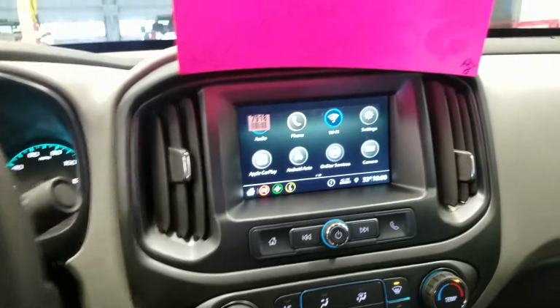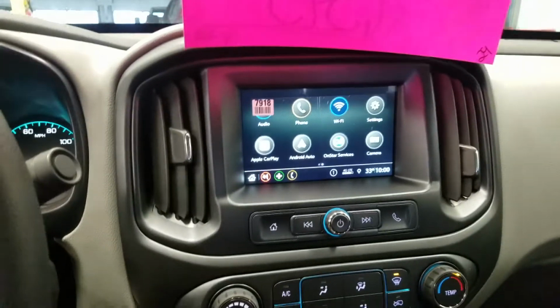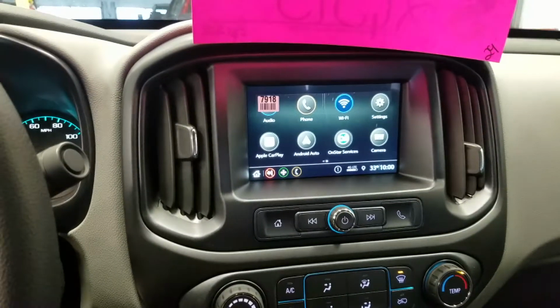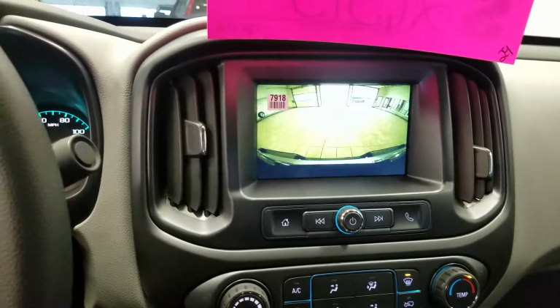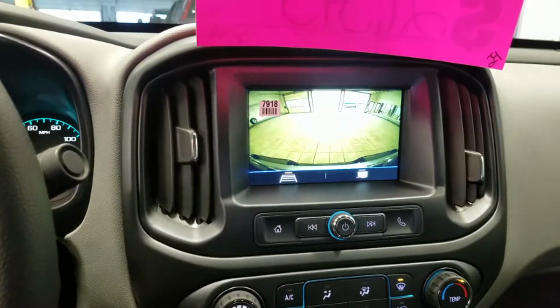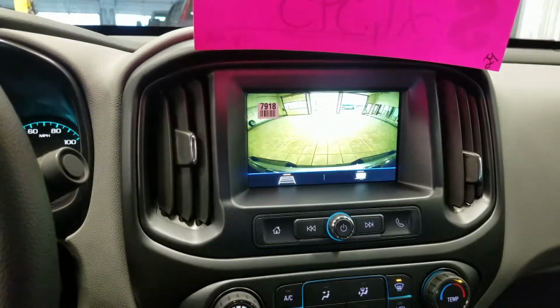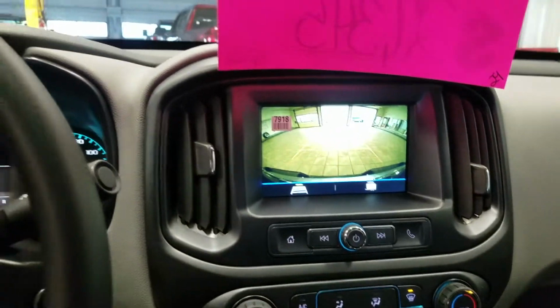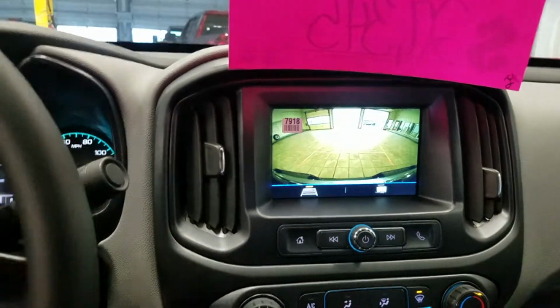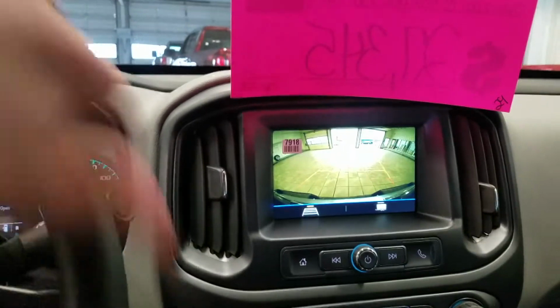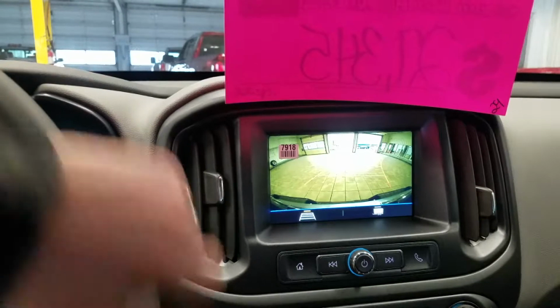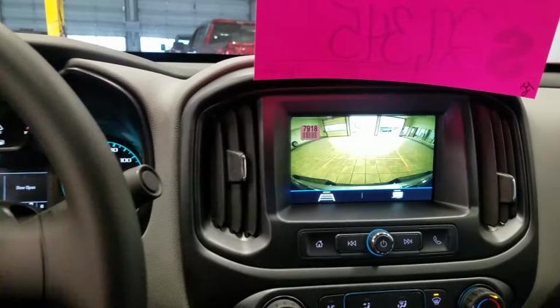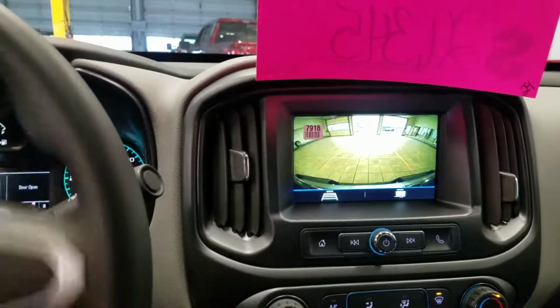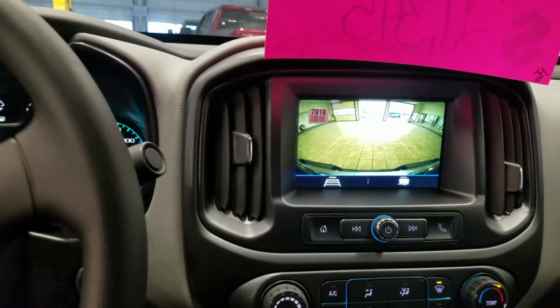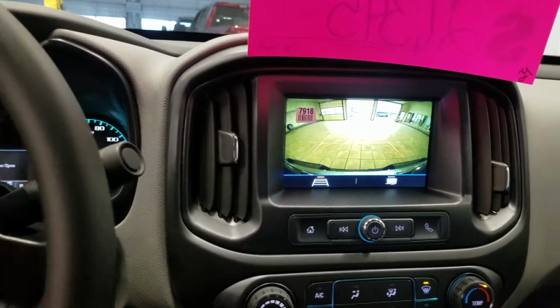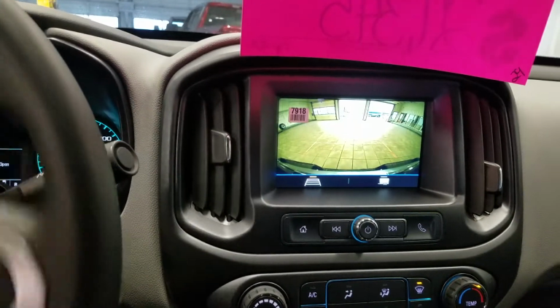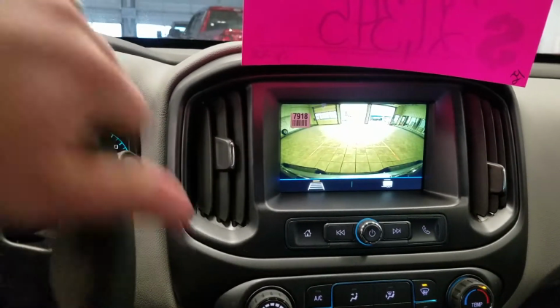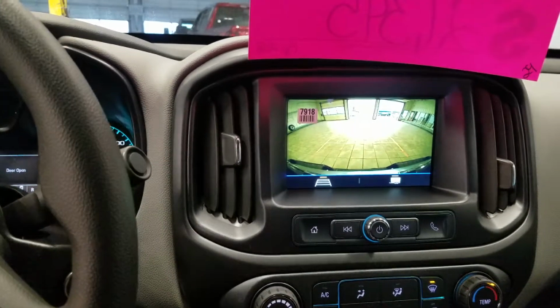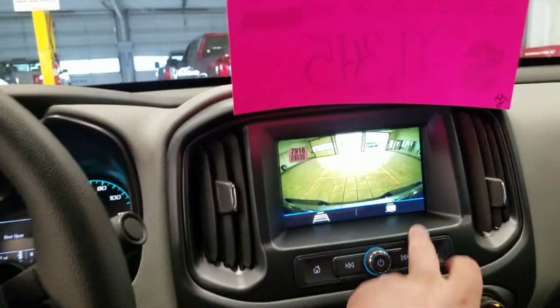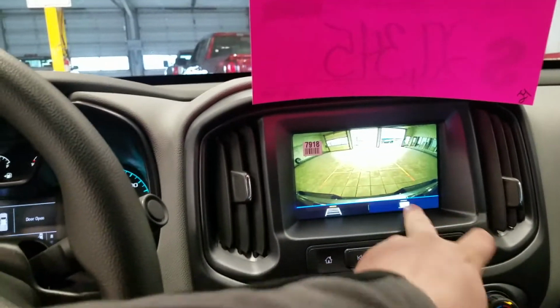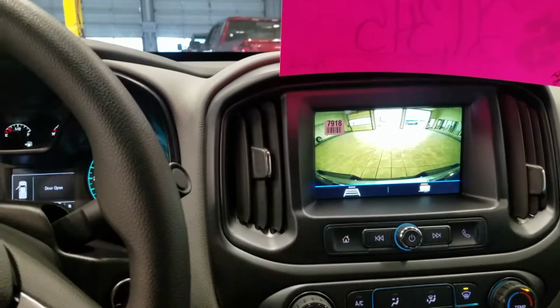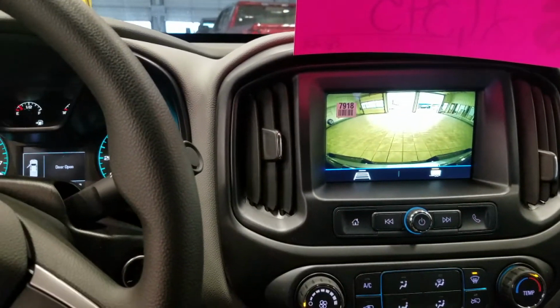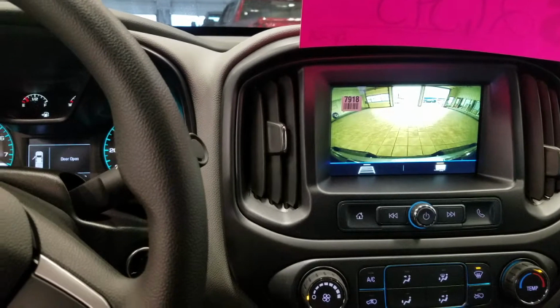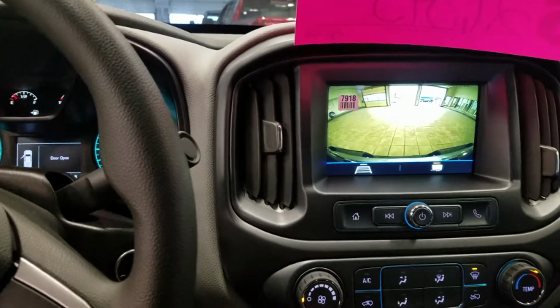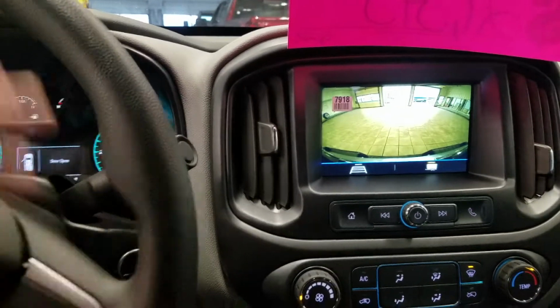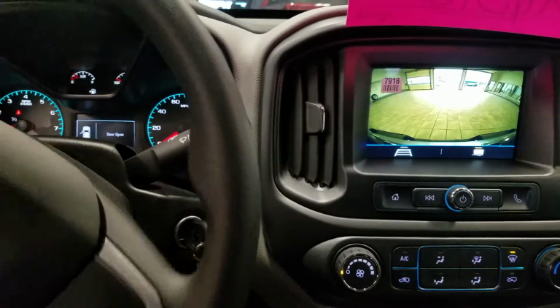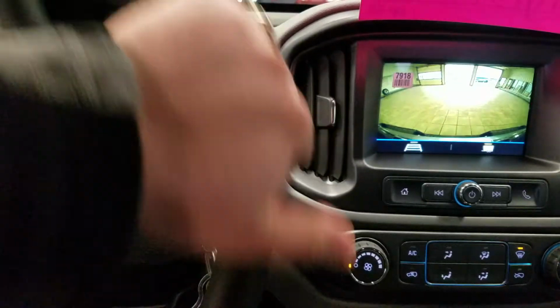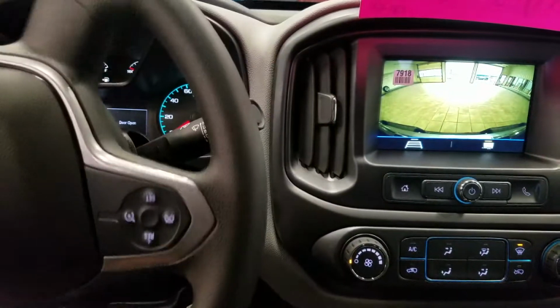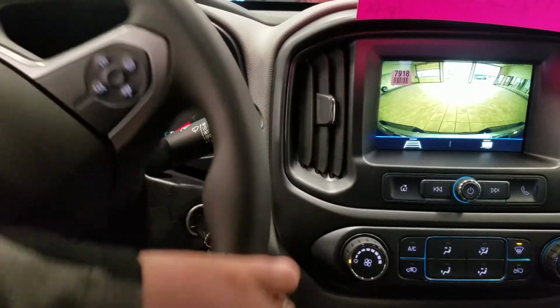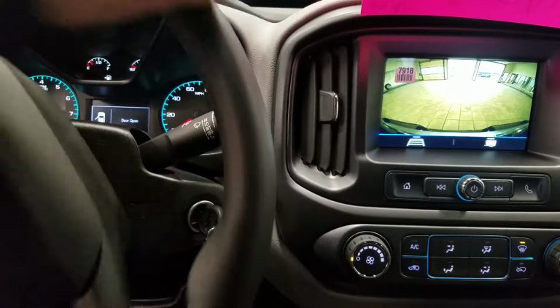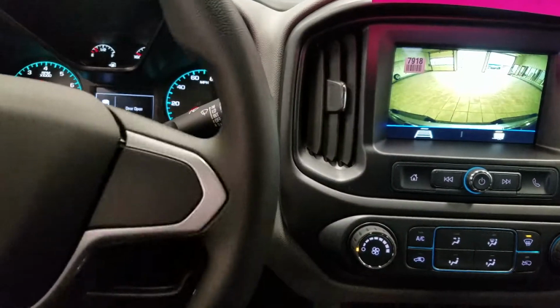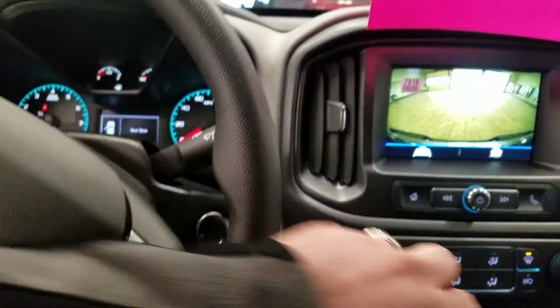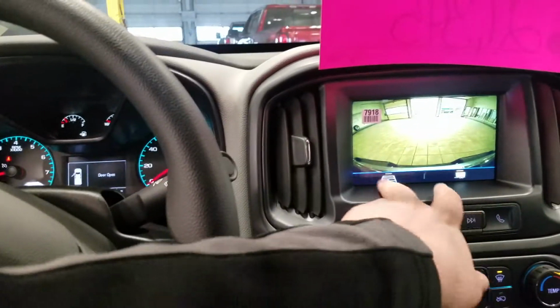It has a backup camera with guidelines, and the guidelines work with the camera — as you can see when I'm turning it will guide you into a spot. It's also got a trailing line to help back up to the ball. It puts it right in the center. Pretty awesome.